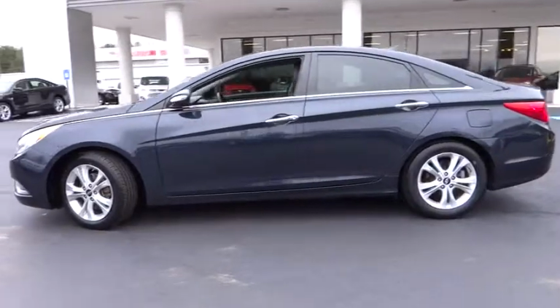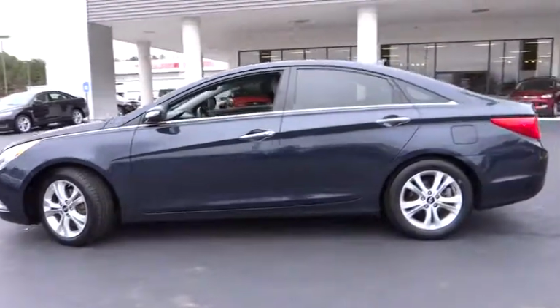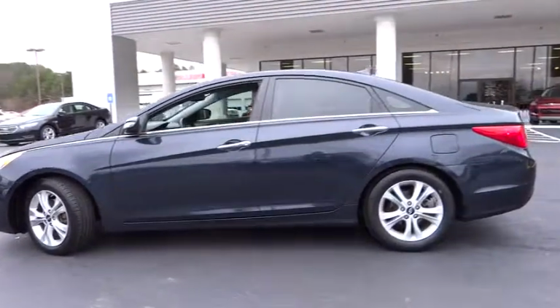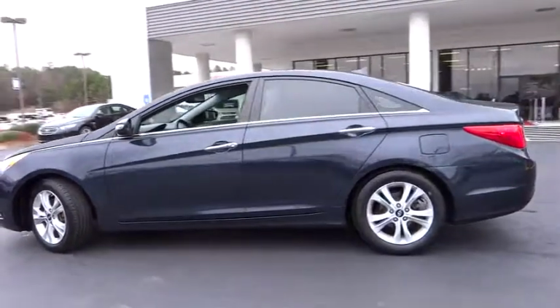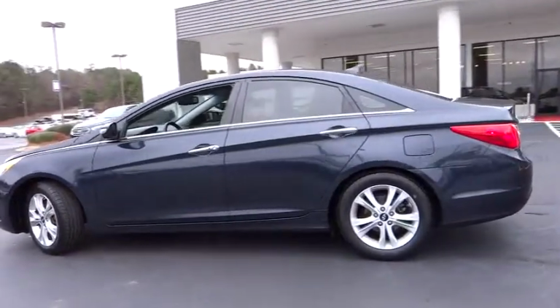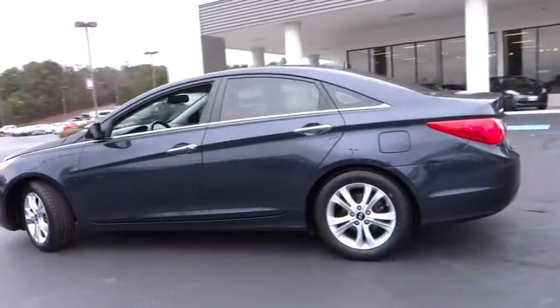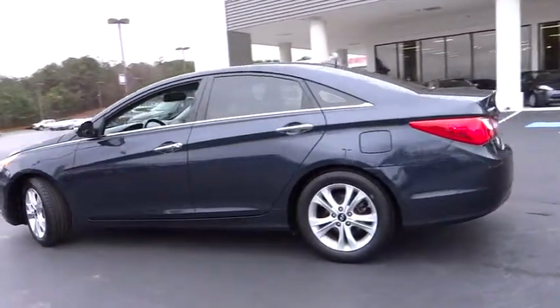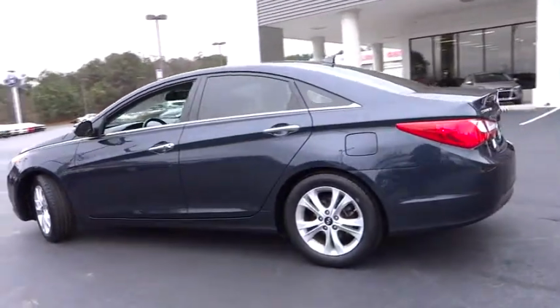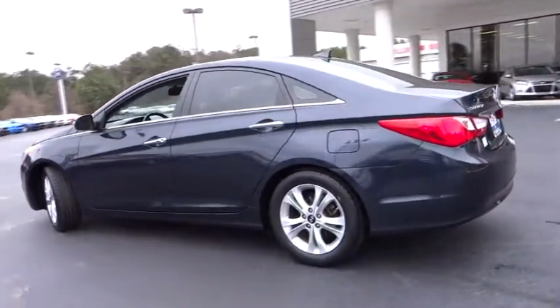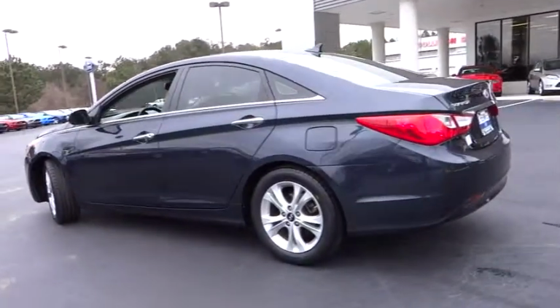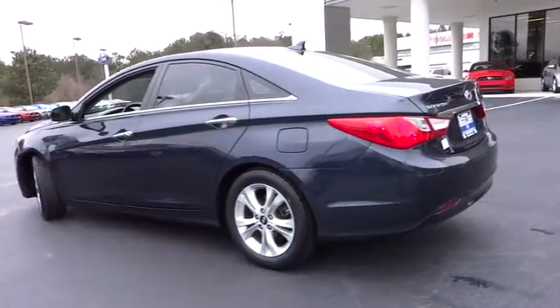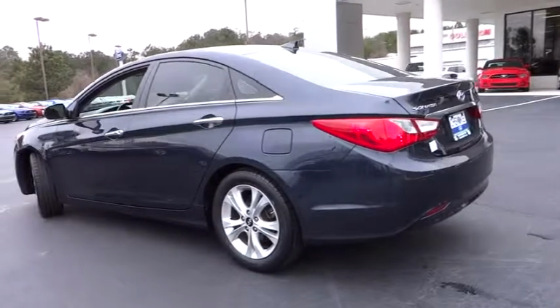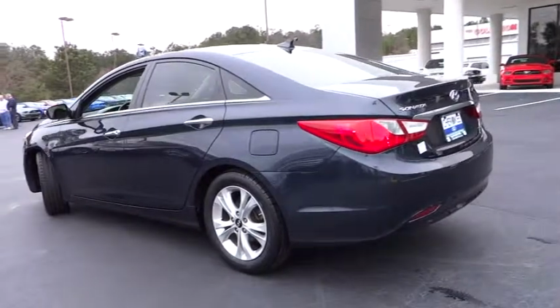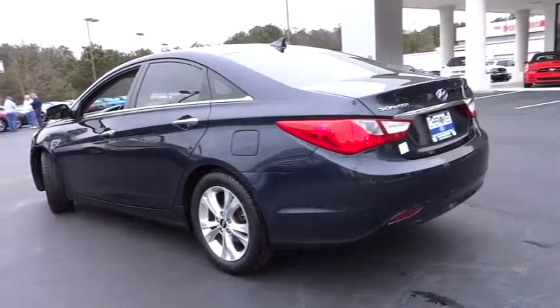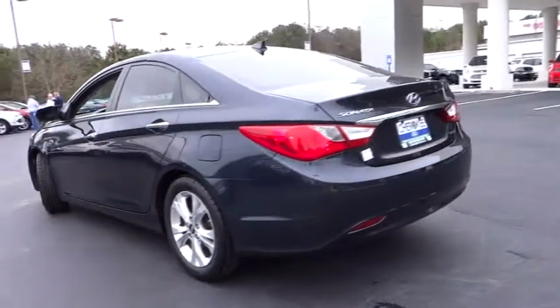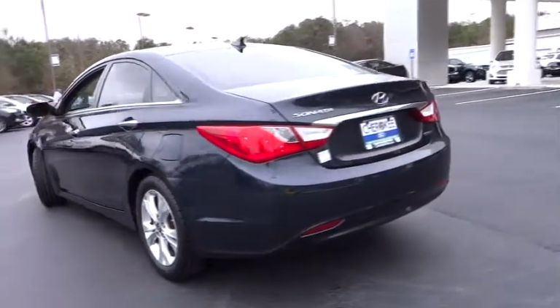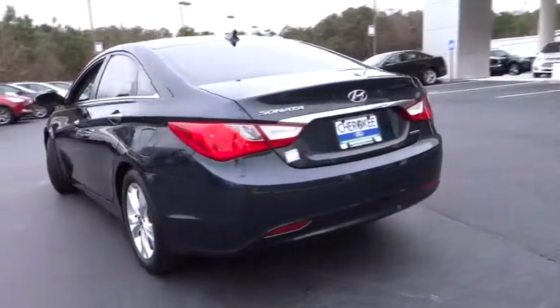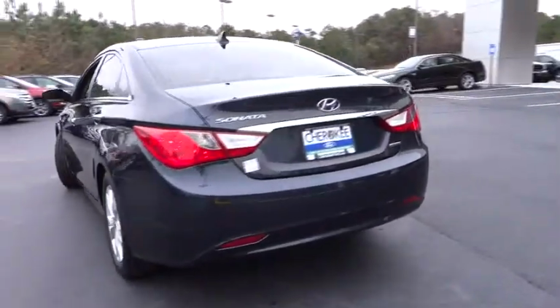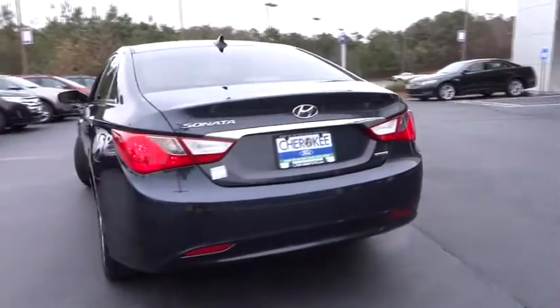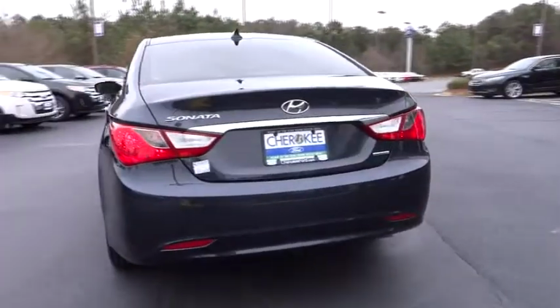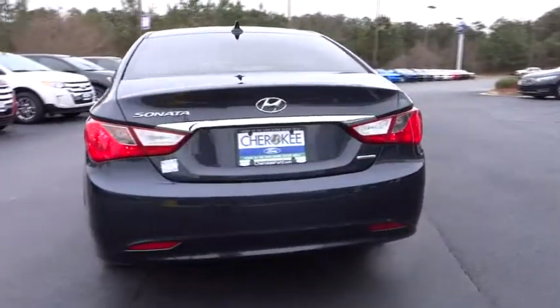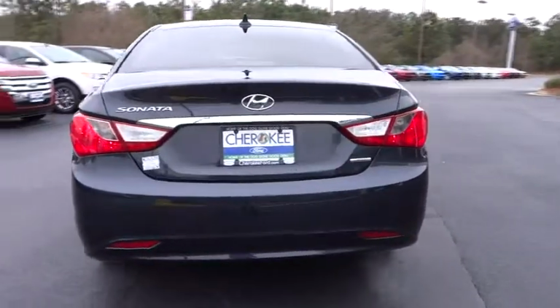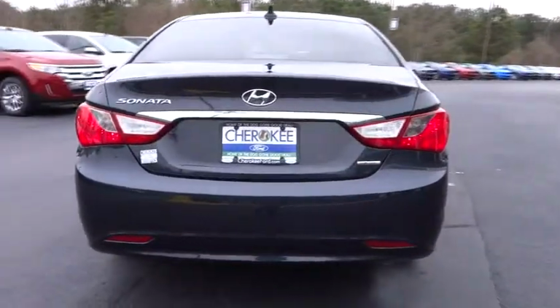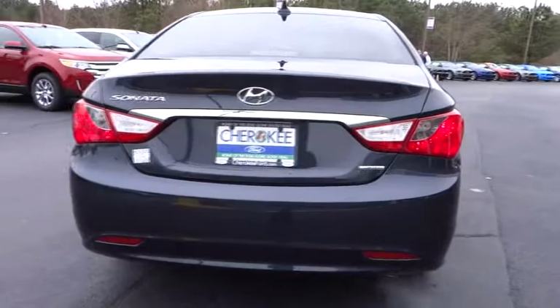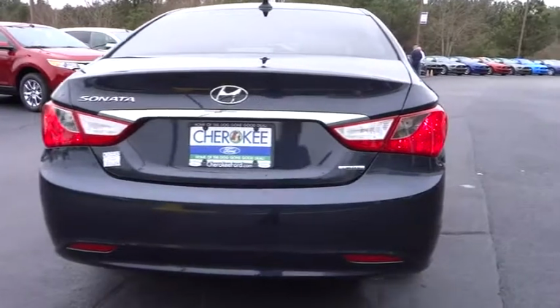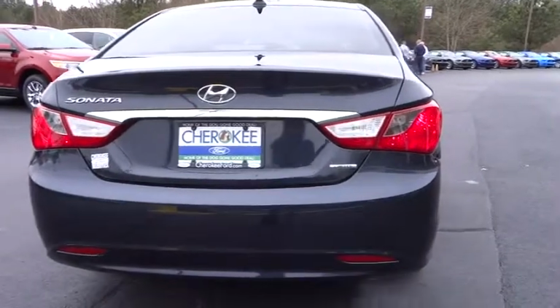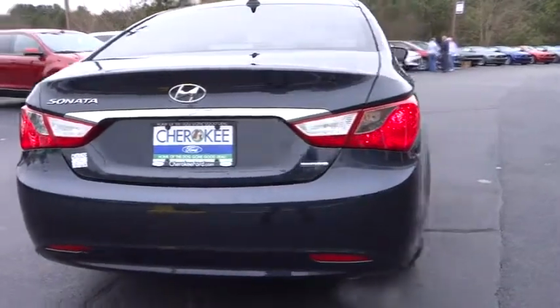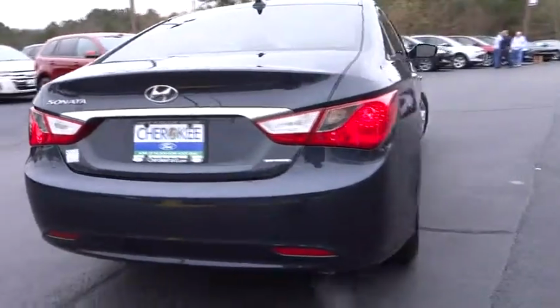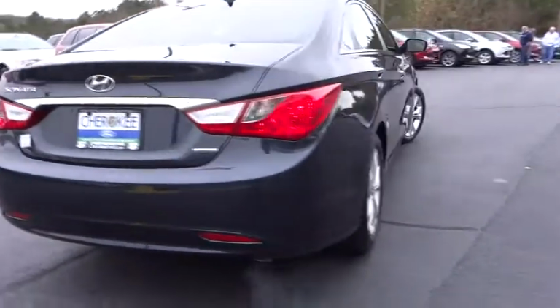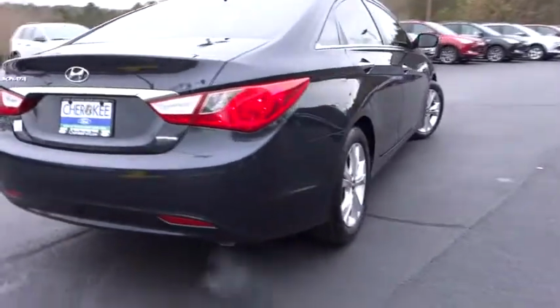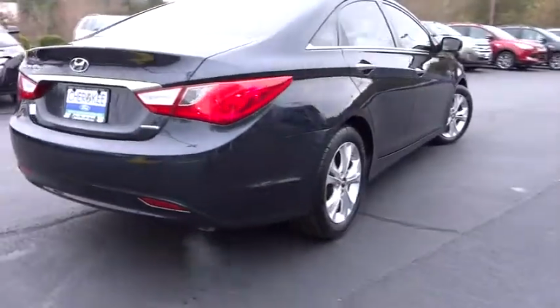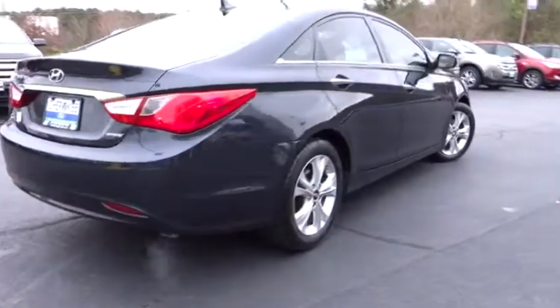Don't forget the exterior corrosion protection — a 14-step roto-dip system that provides unmatched protection for your Sonata — and is priced below $20,000. This vehicle has less than 50,000 miles.